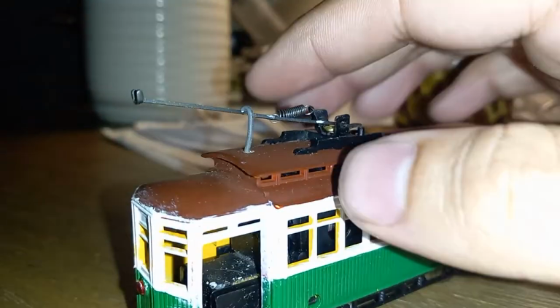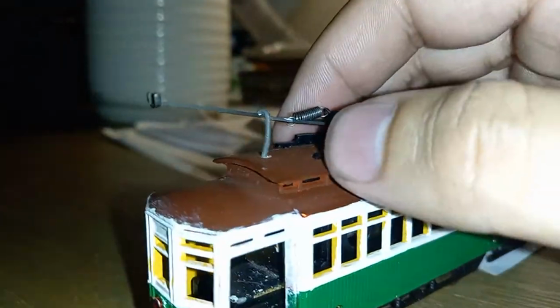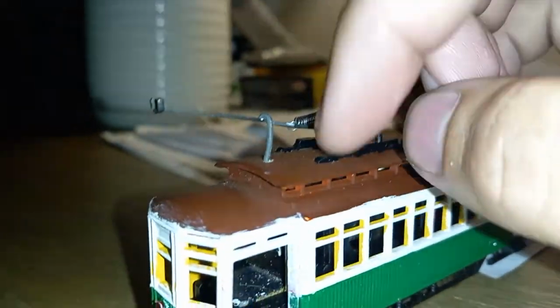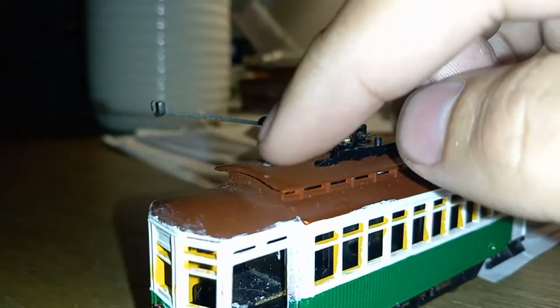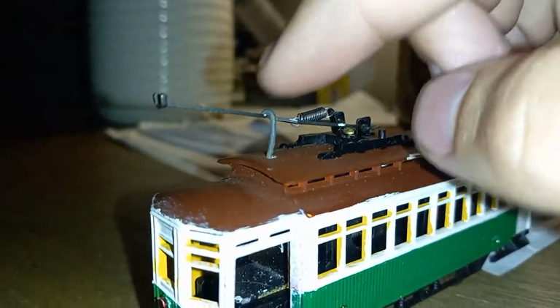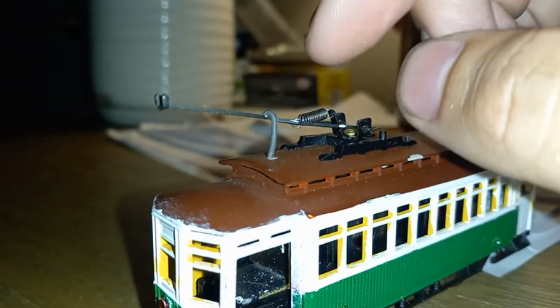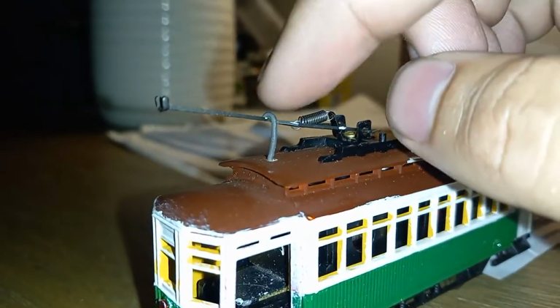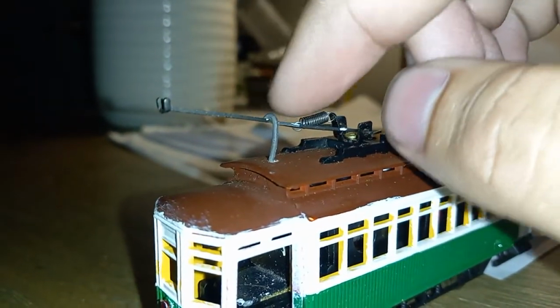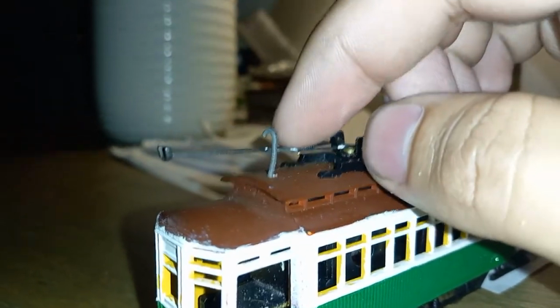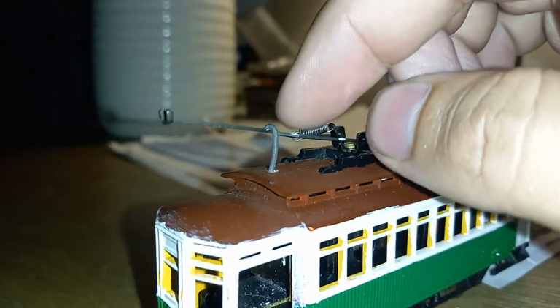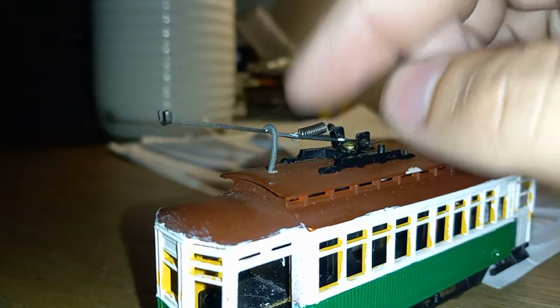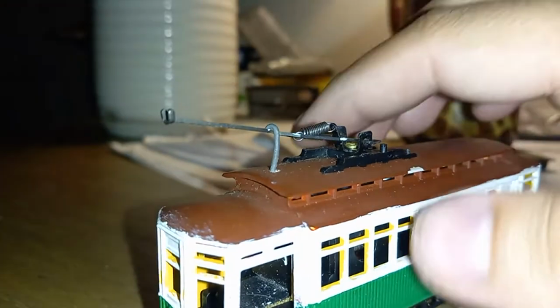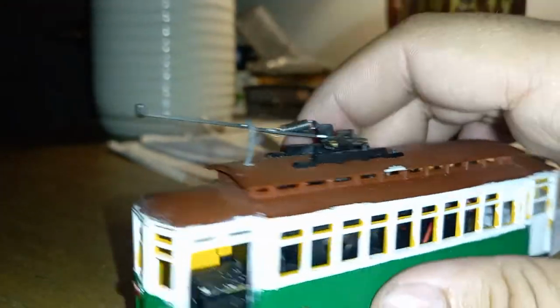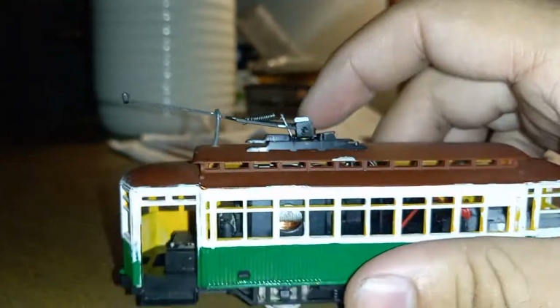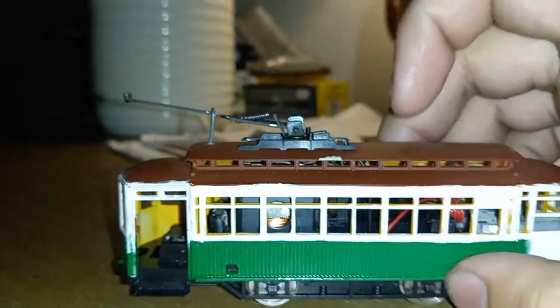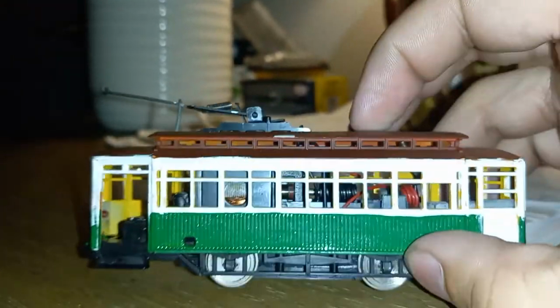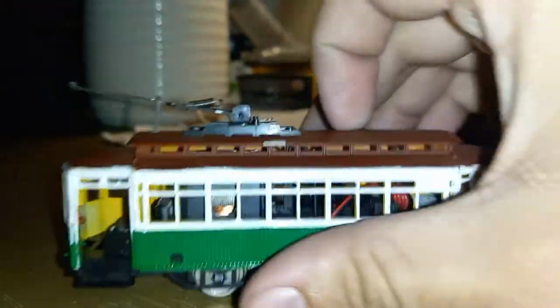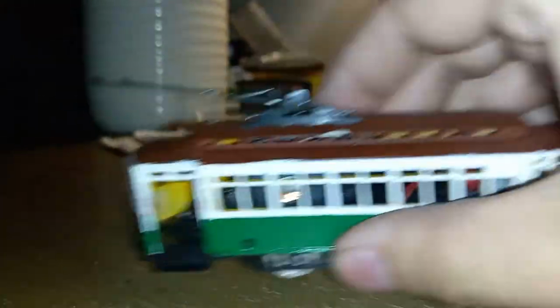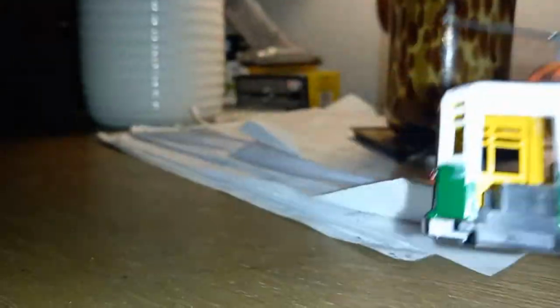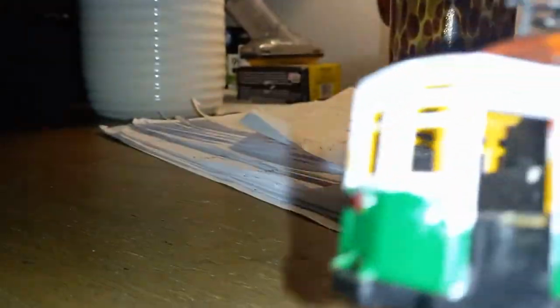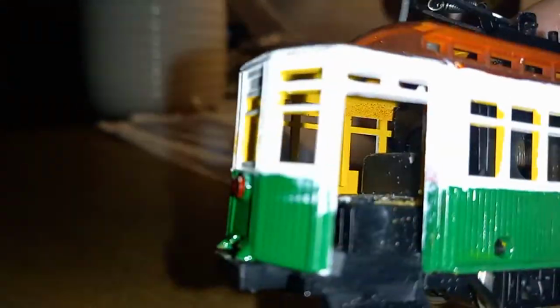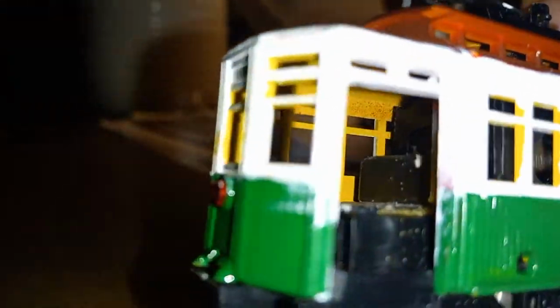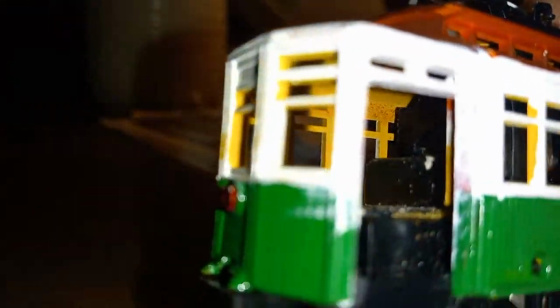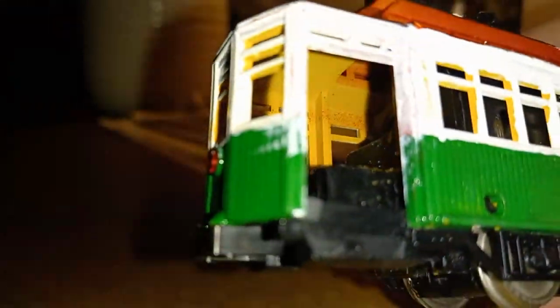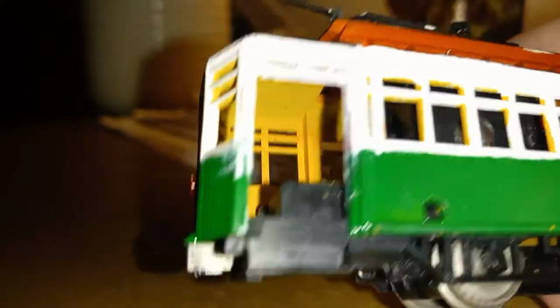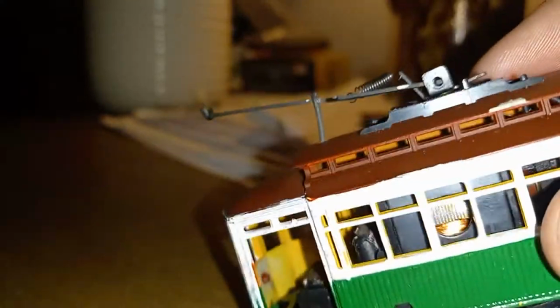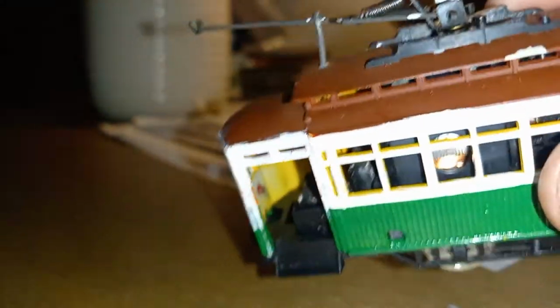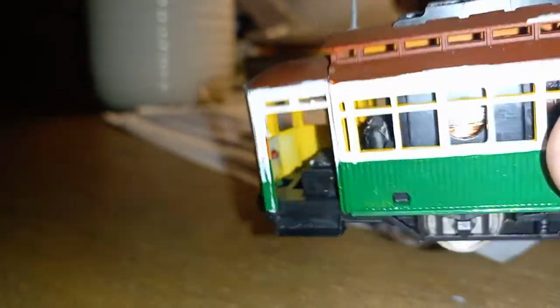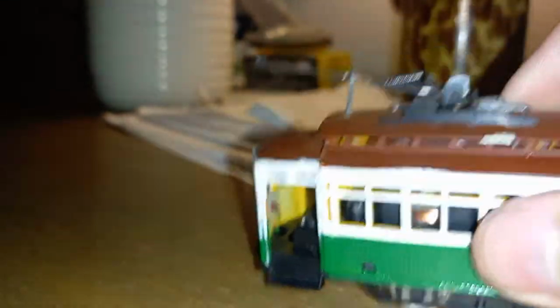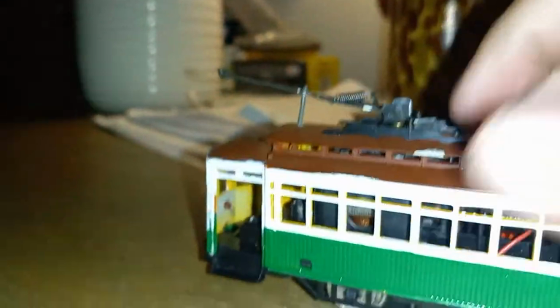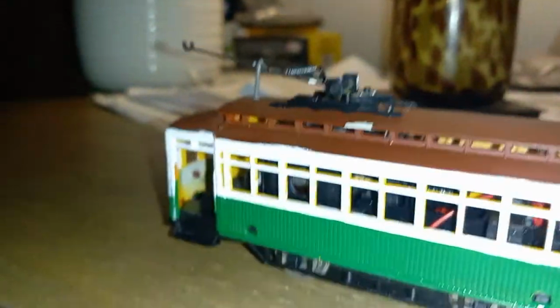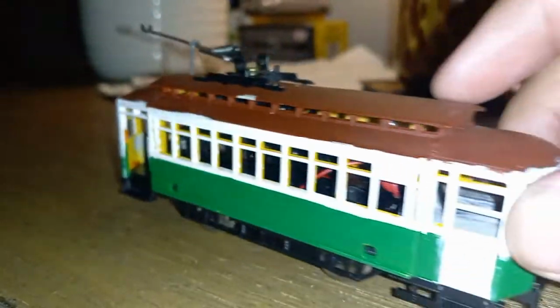I didn't like that it had a plastic hook, so I got a little metal one put in. It does have interior detail, although I've taken it out because I'm repainting it.